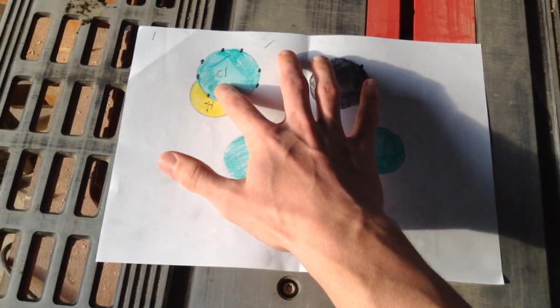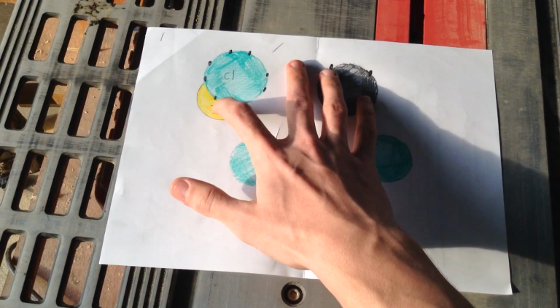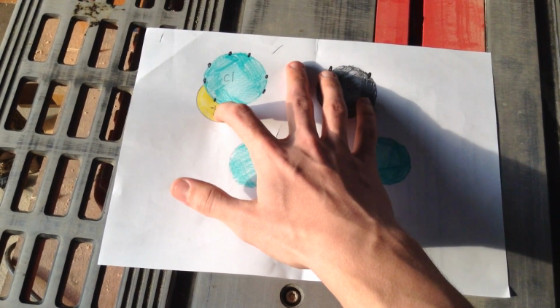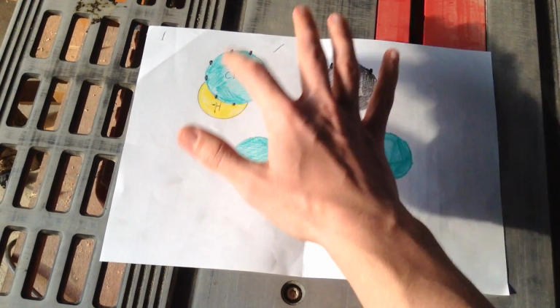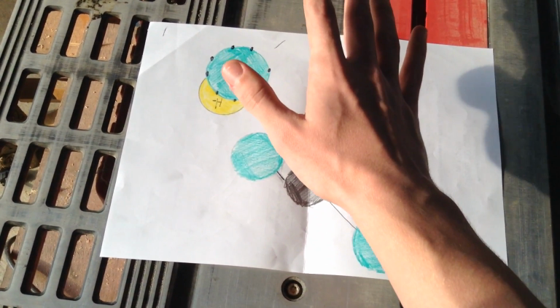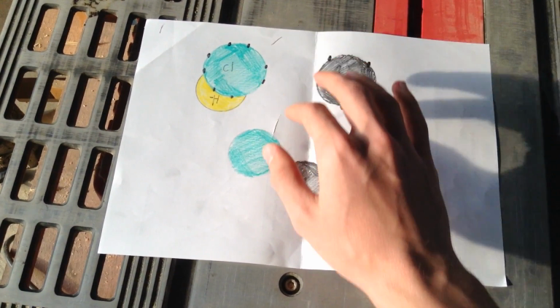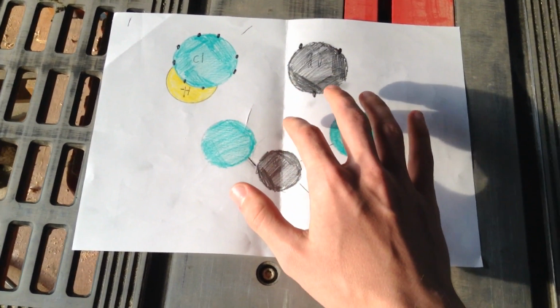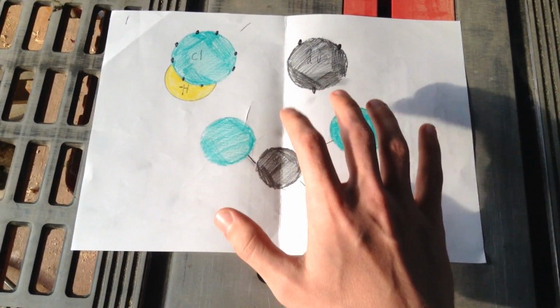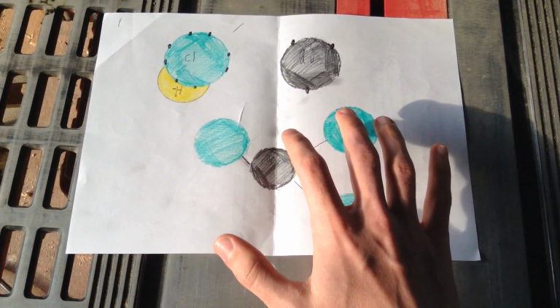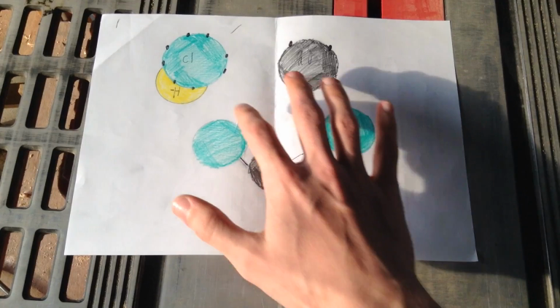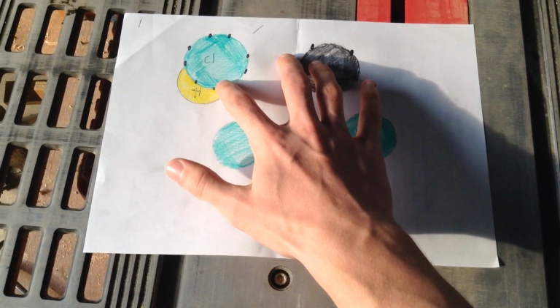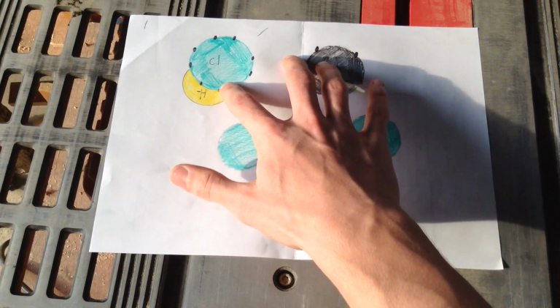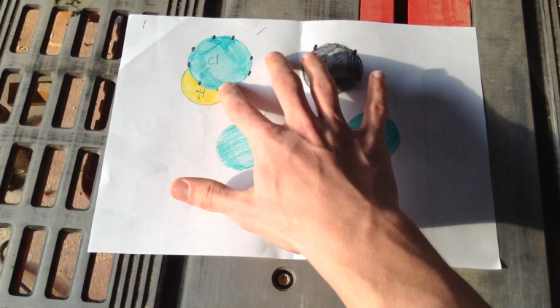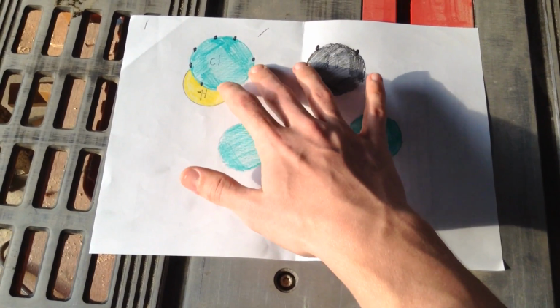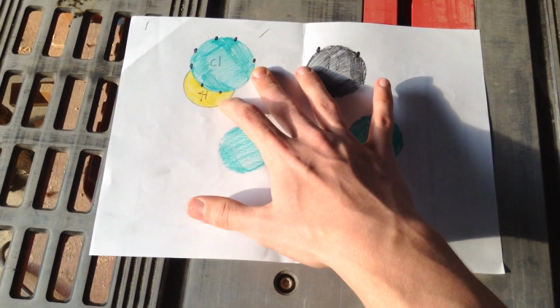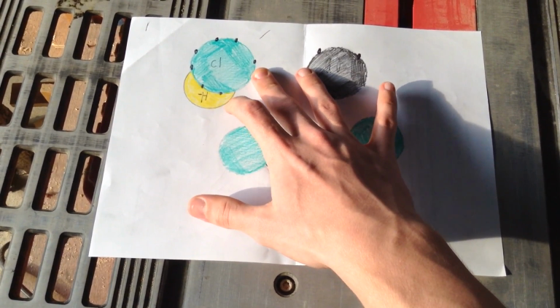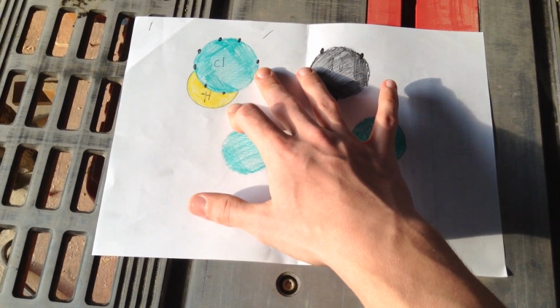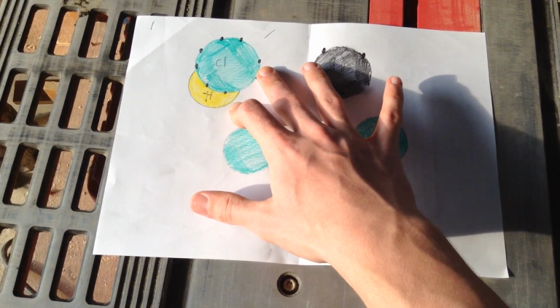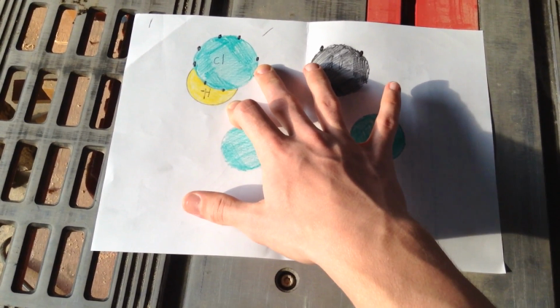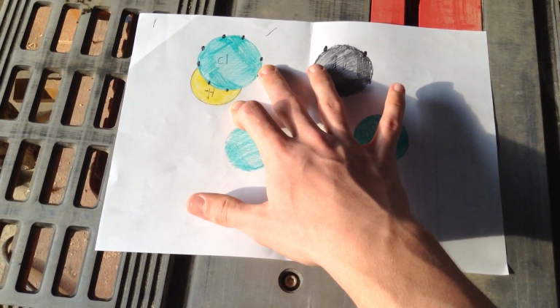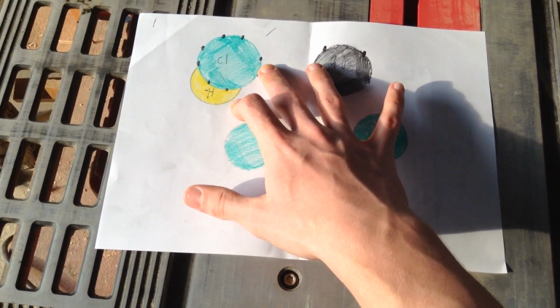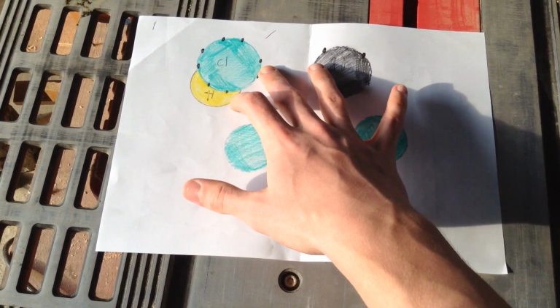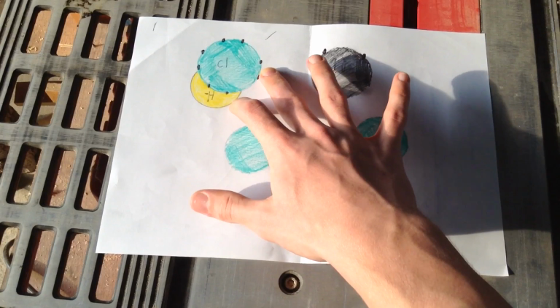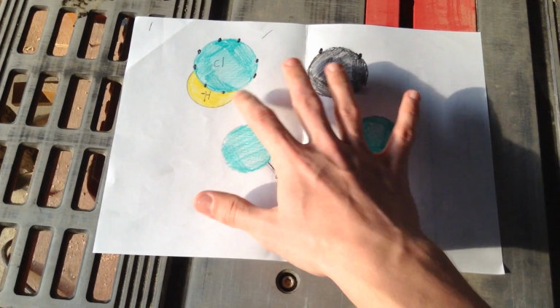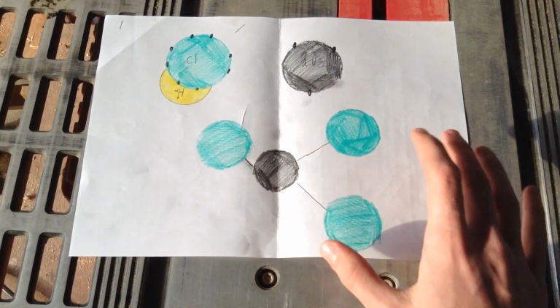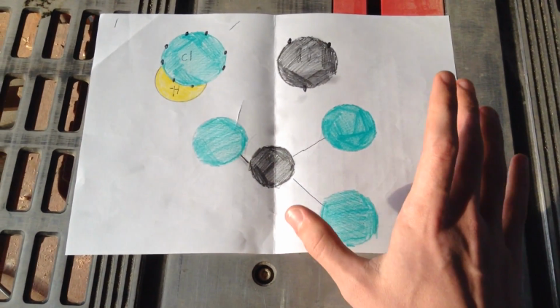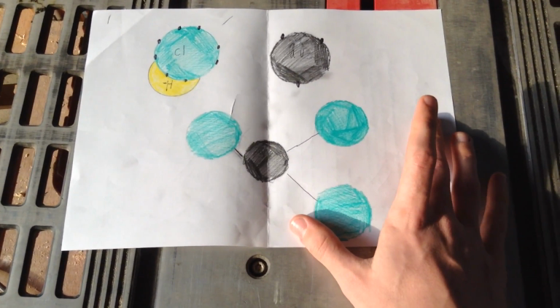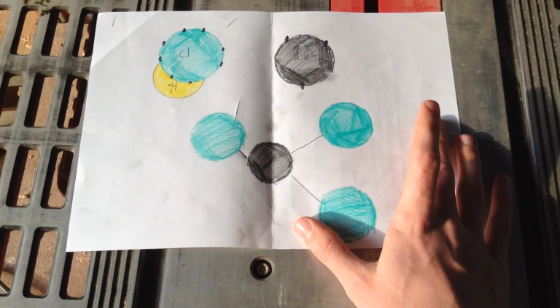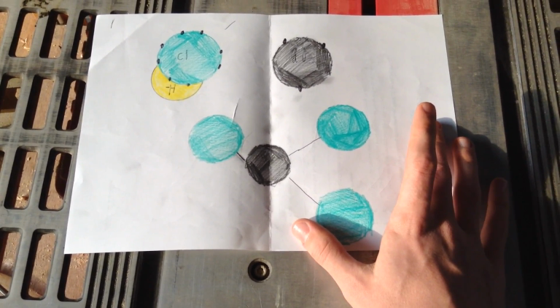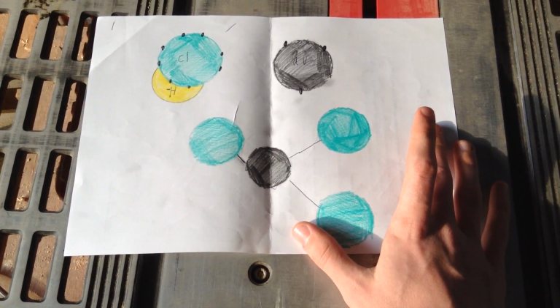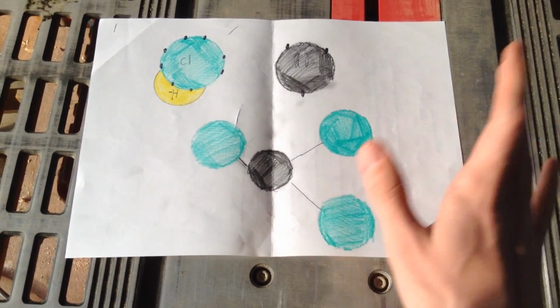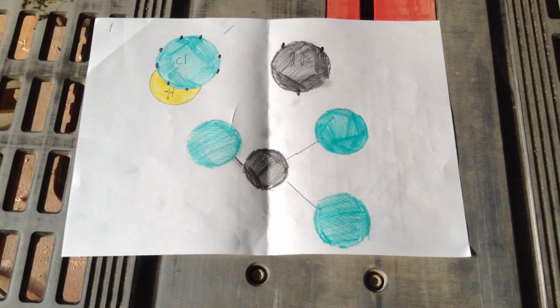The hydrogen can then escape as gas. When you break a bond you also create heat, which is why I used a heat sink in my reaction. That is the basic chemistry of how this reaction works.